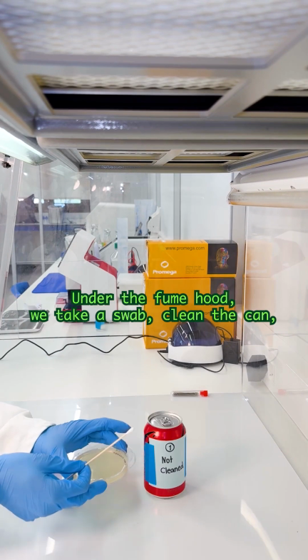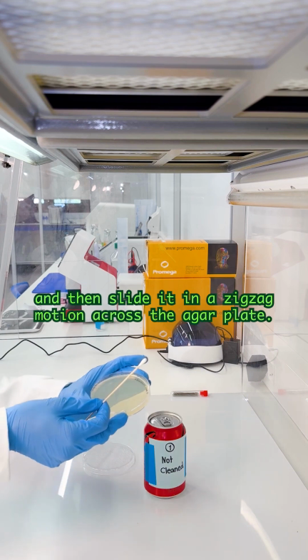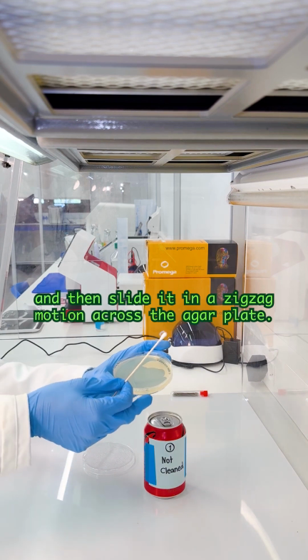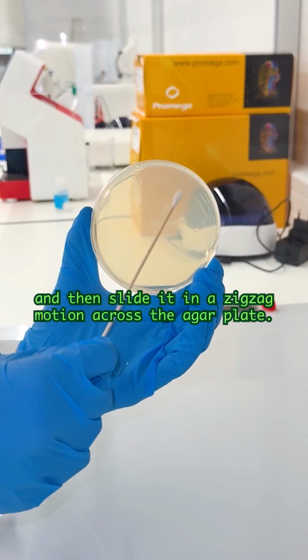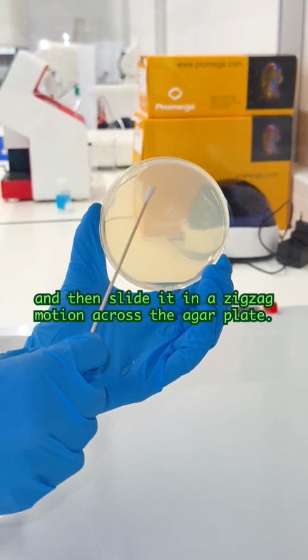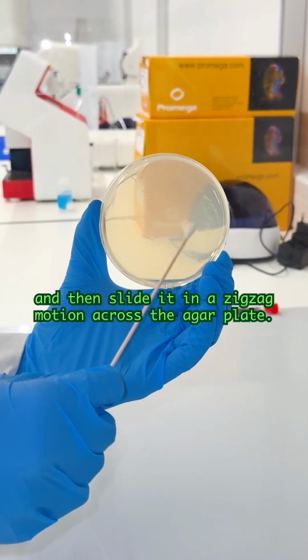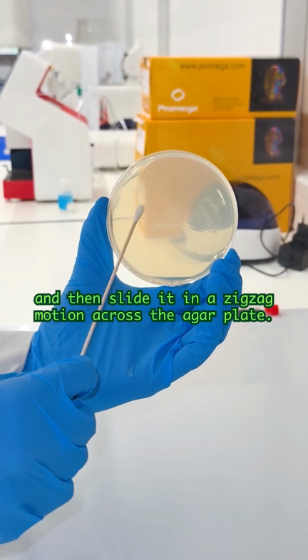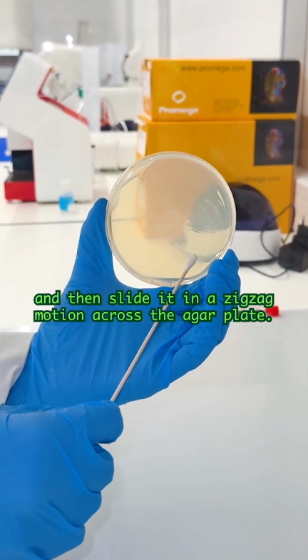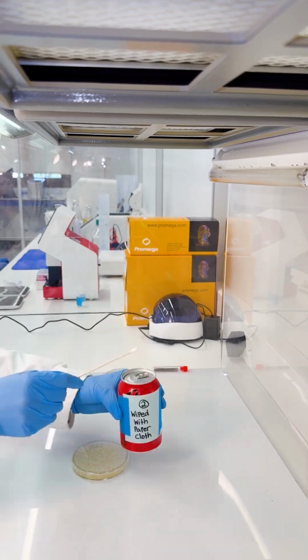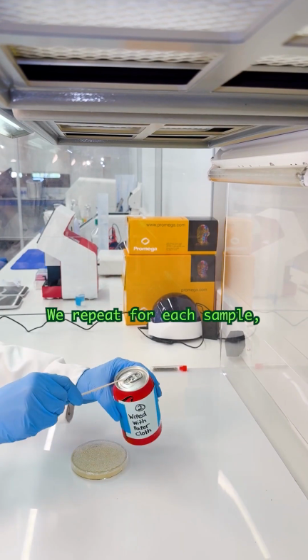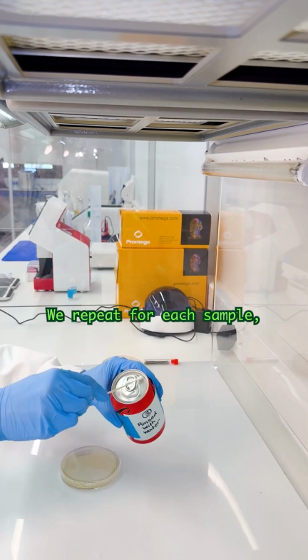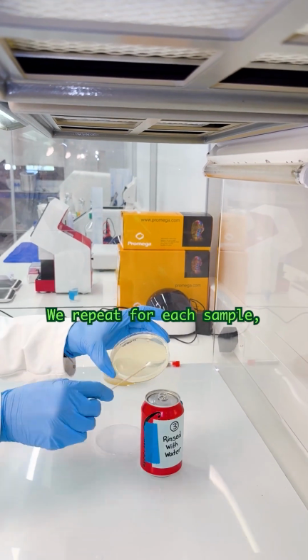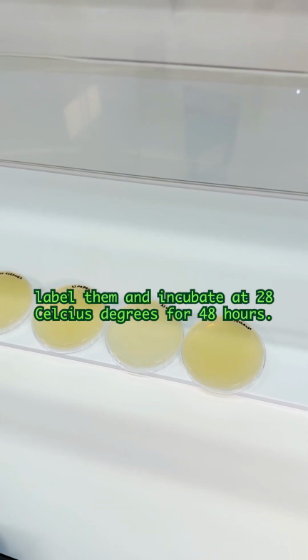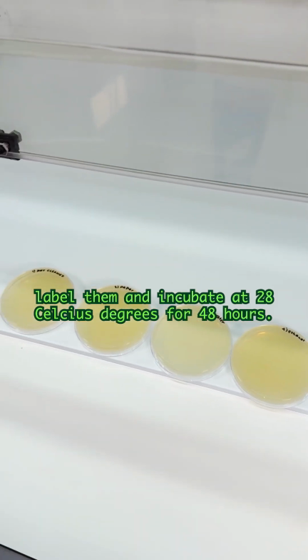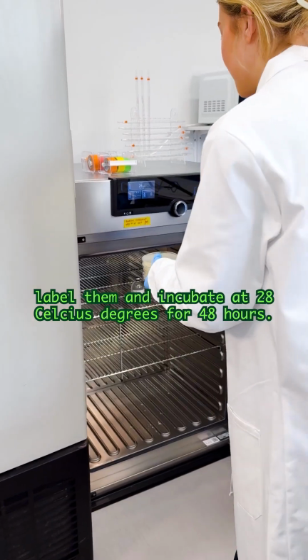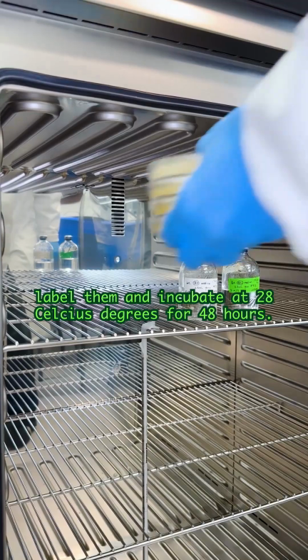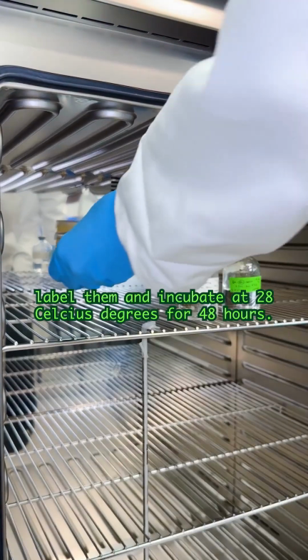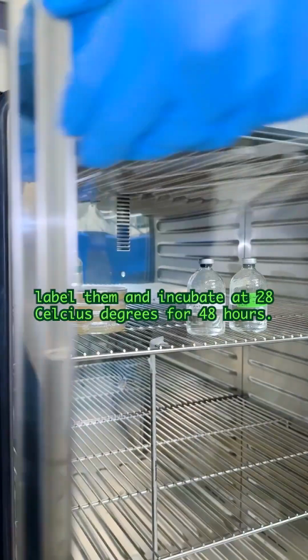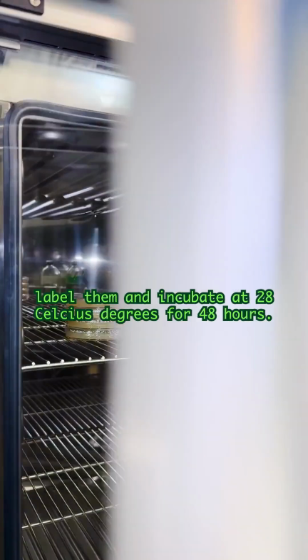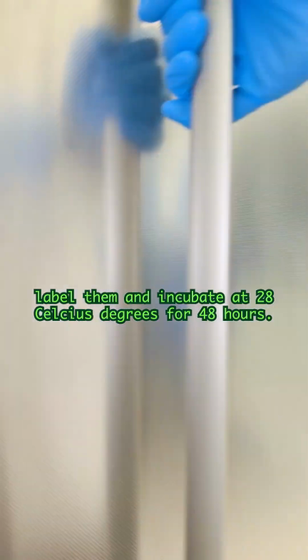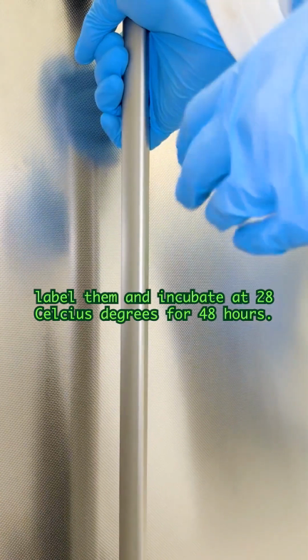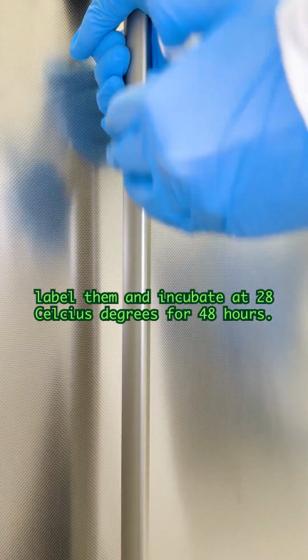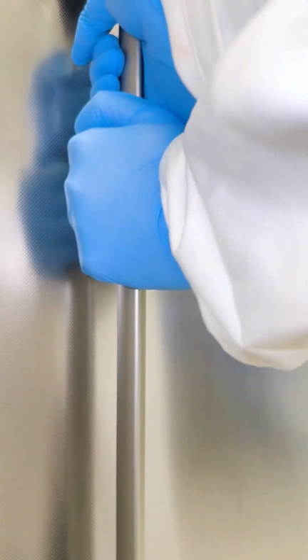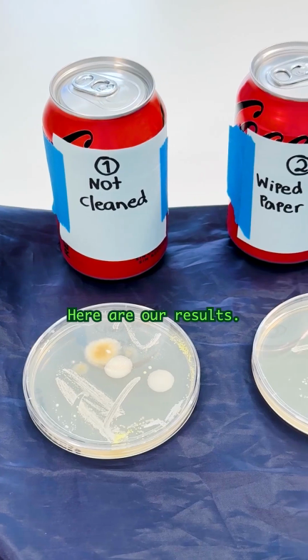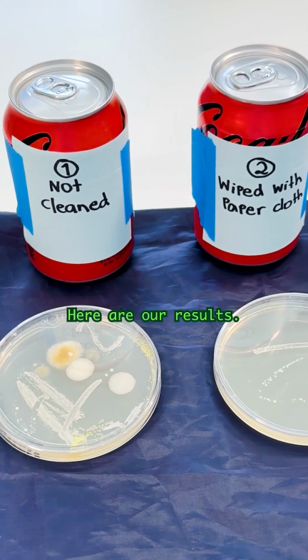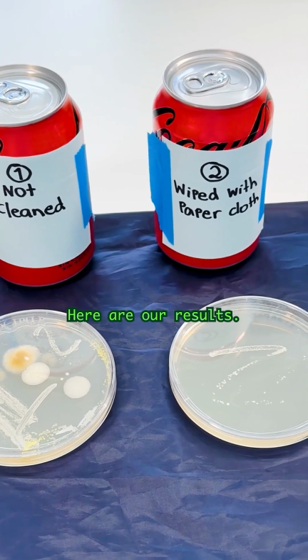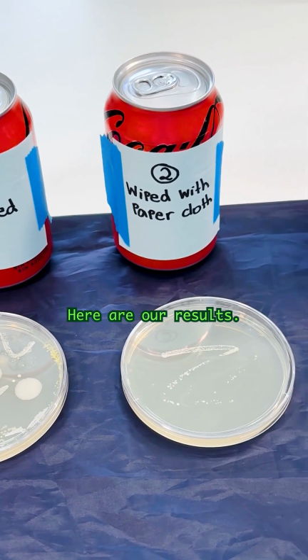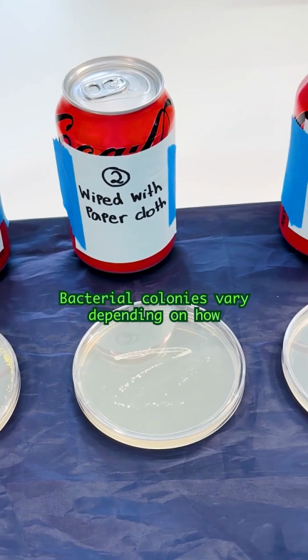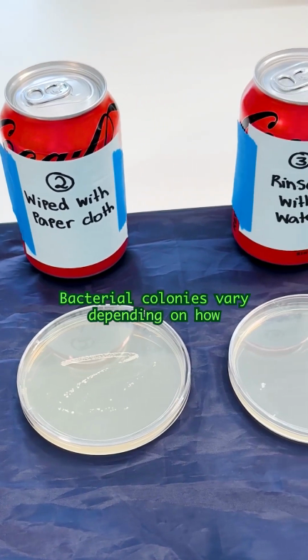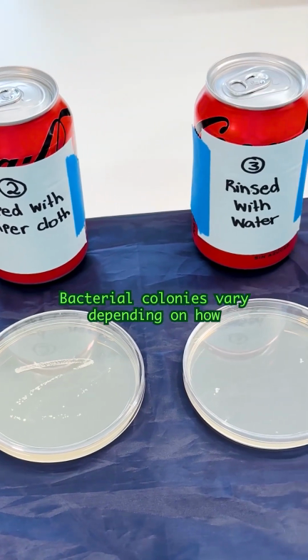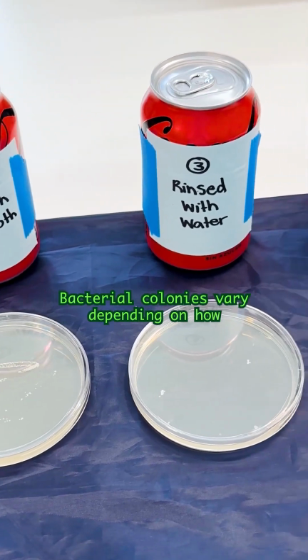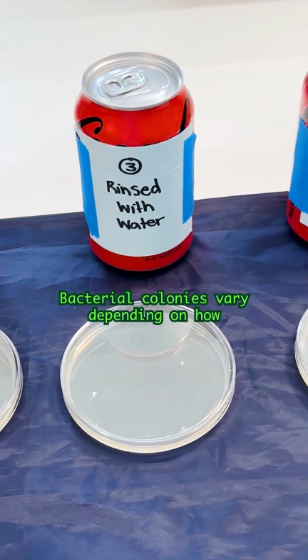Under the fume hood, we take a swab, clean the can, and then slide it in a zigzag motion across the agar plate. We repeat for each sample, label them, and incubate at 28 degrees Celsius for 48 hours.